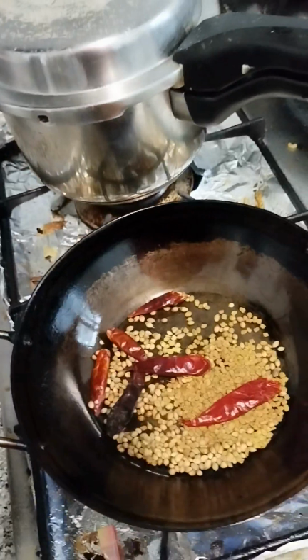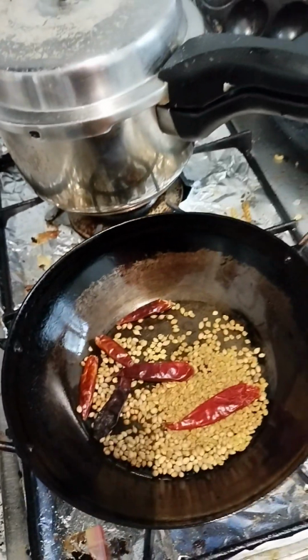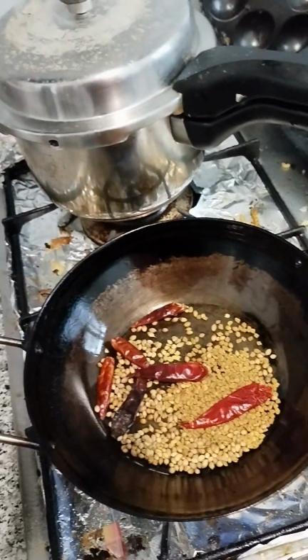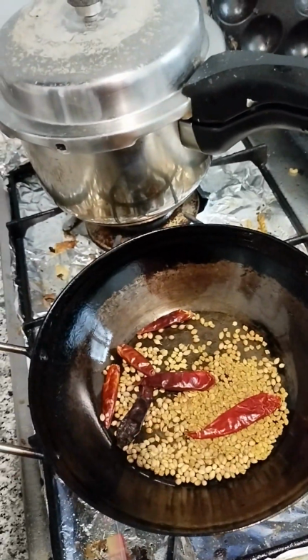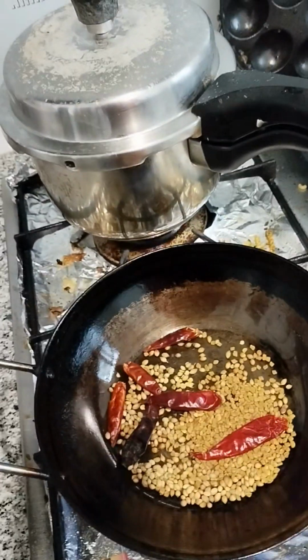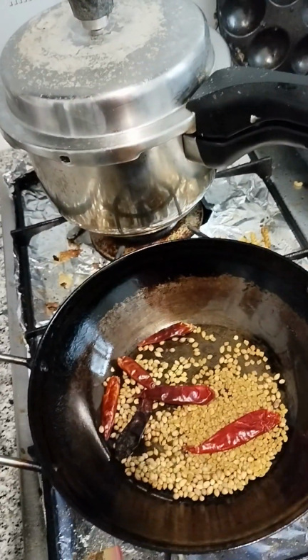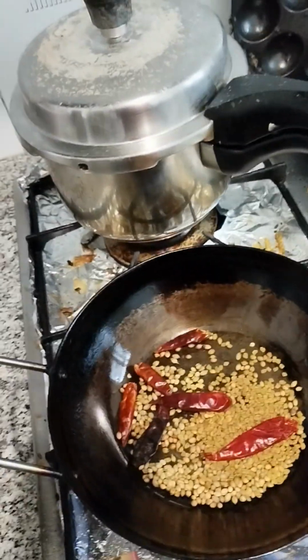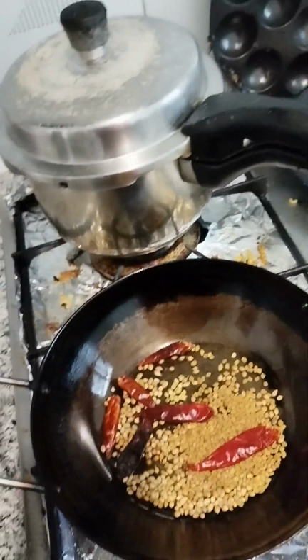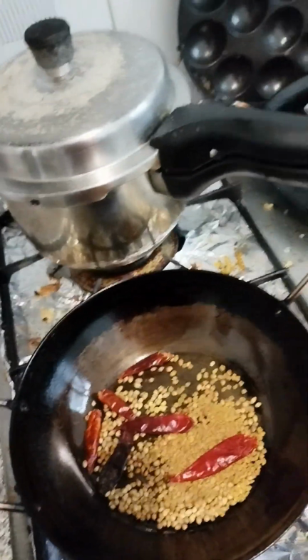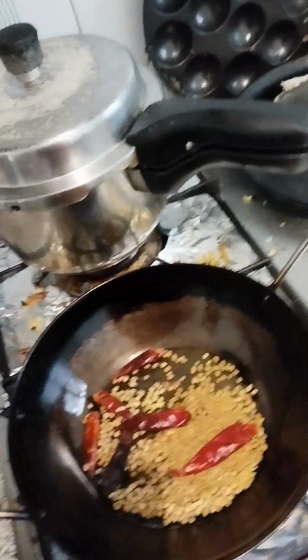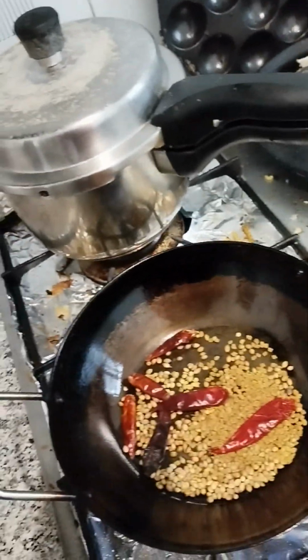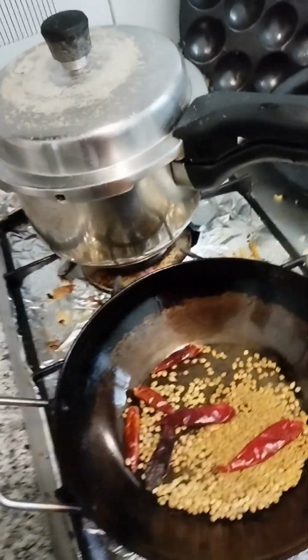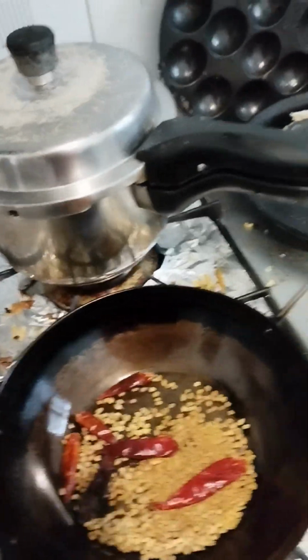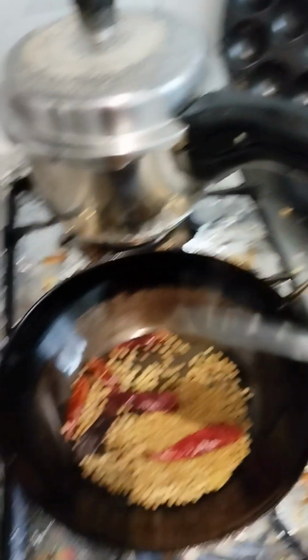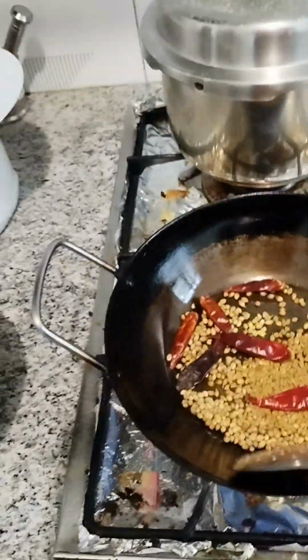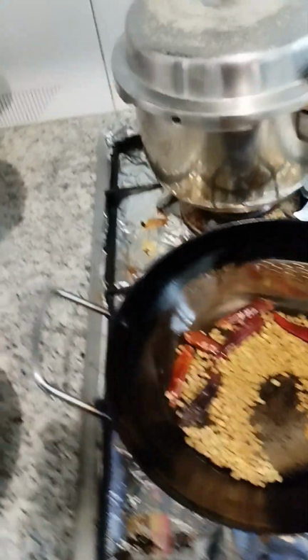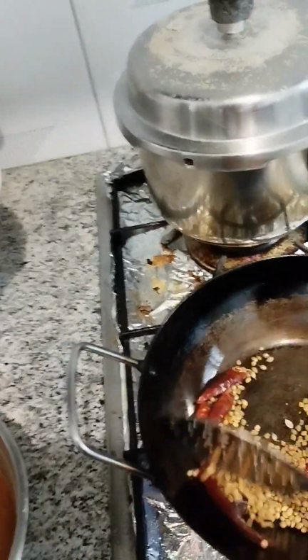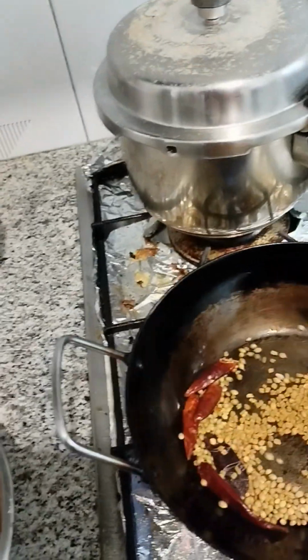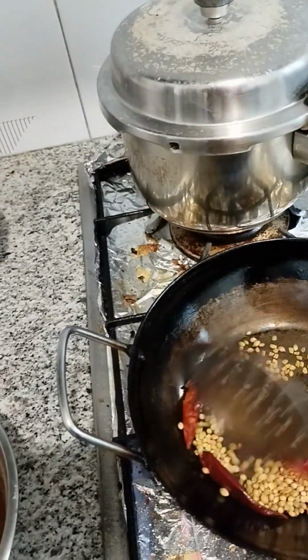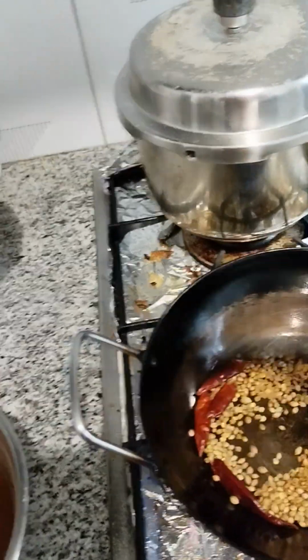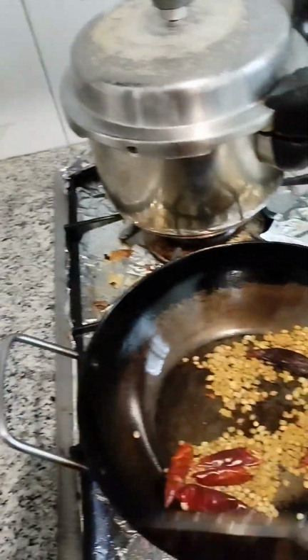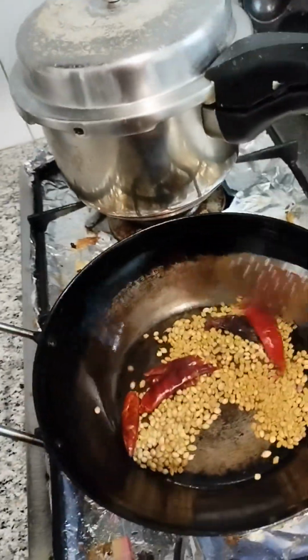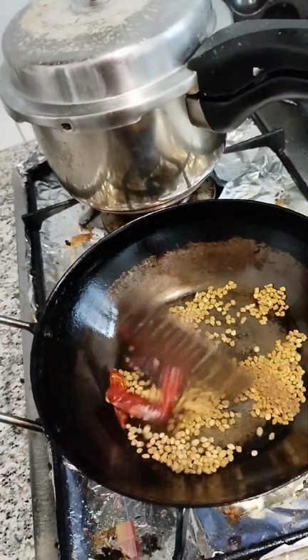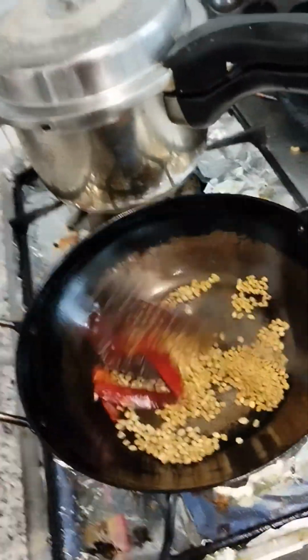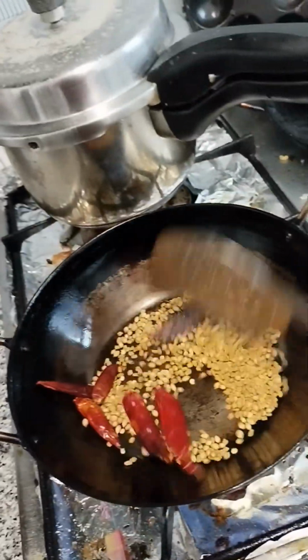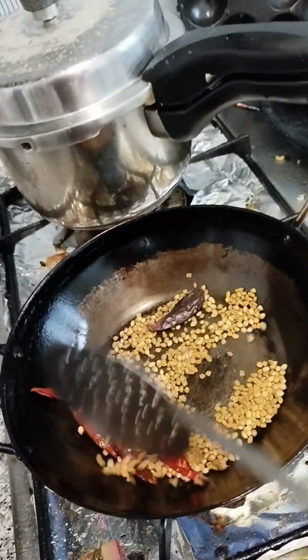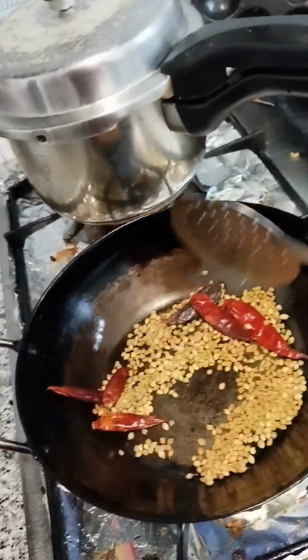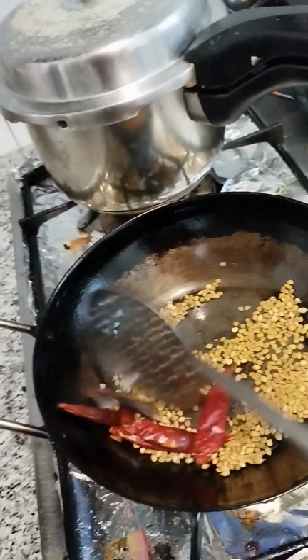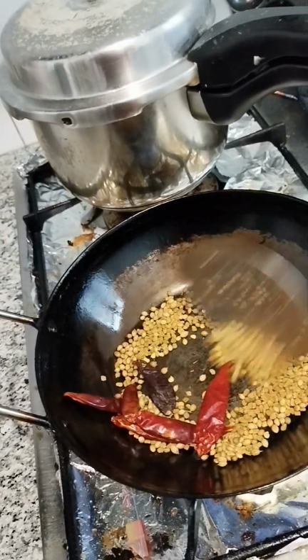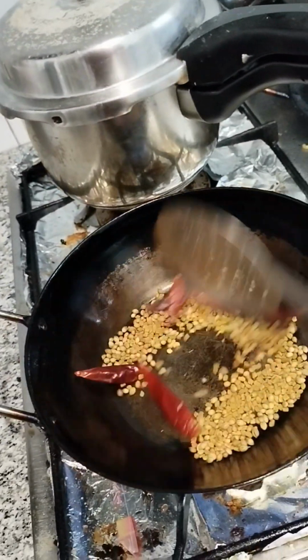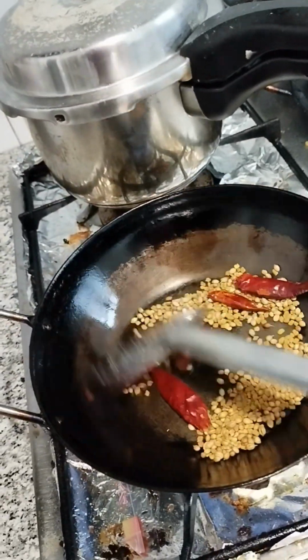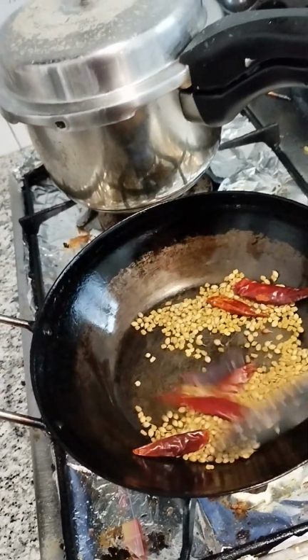Hello friends, welcome! How are you? Let's go. I am going to make this pan. How to make this pan.